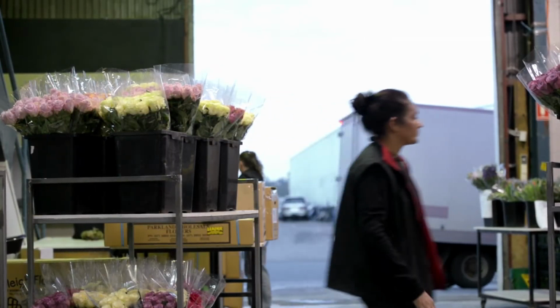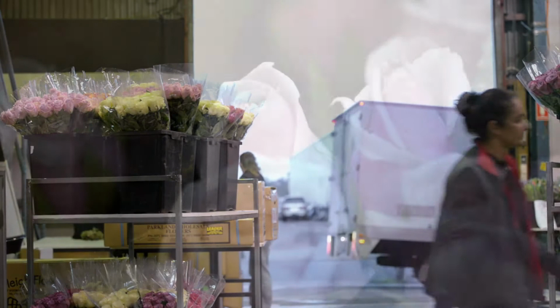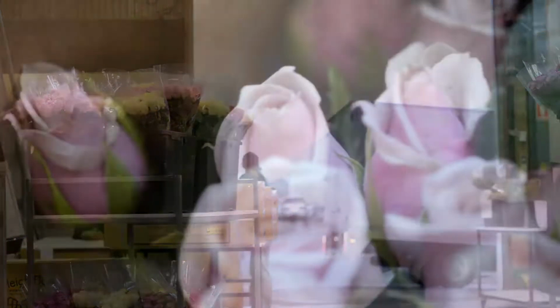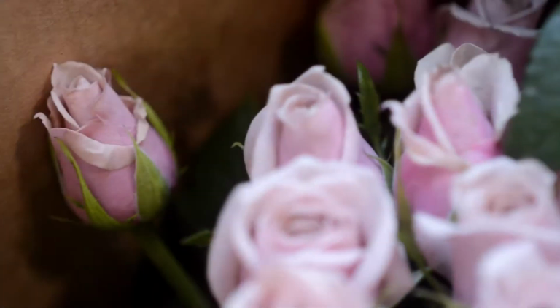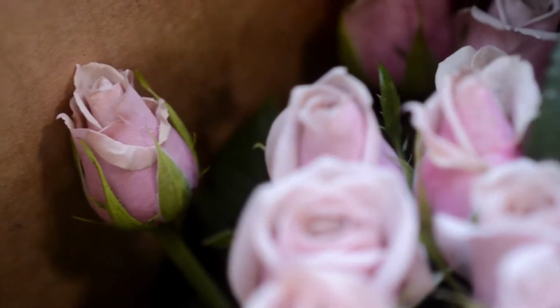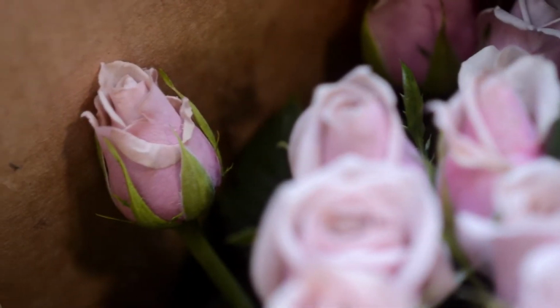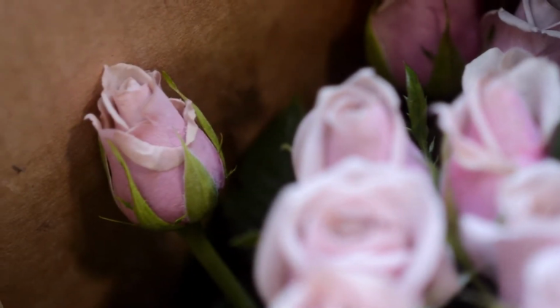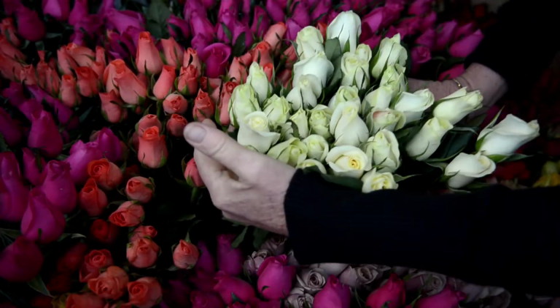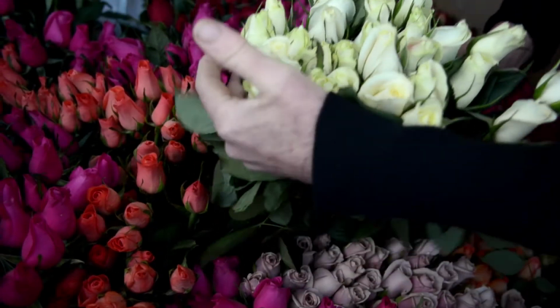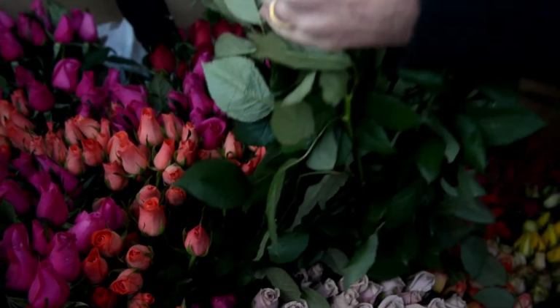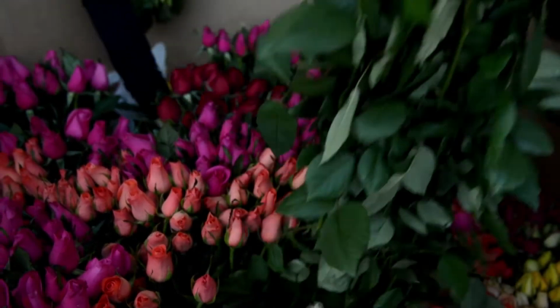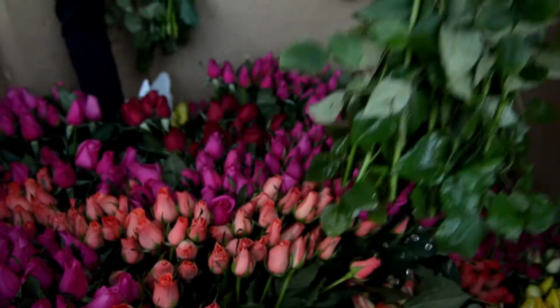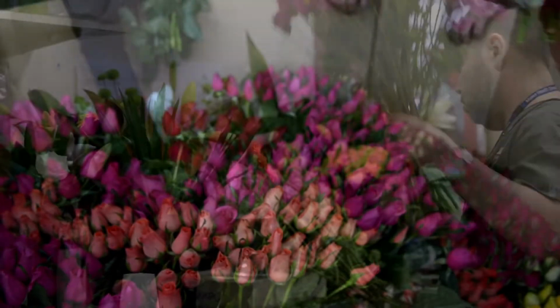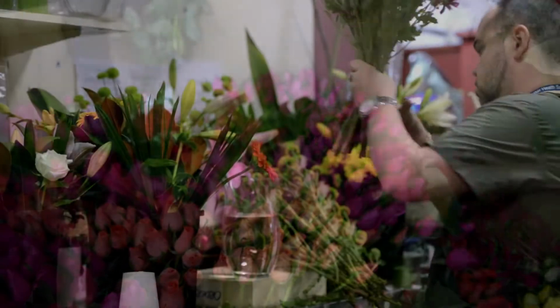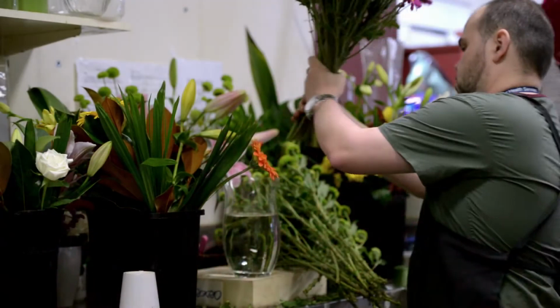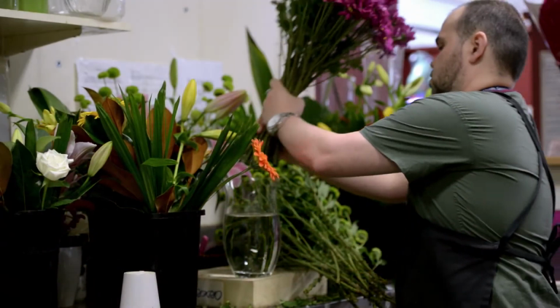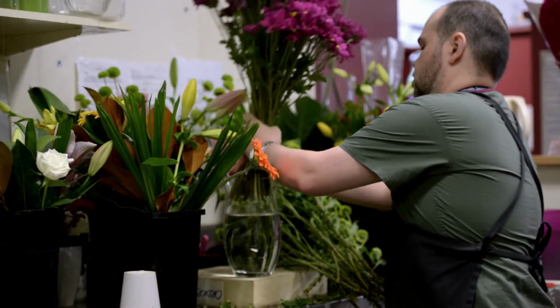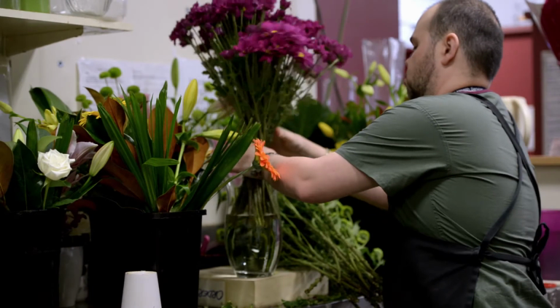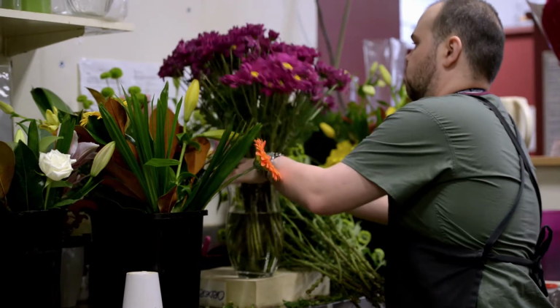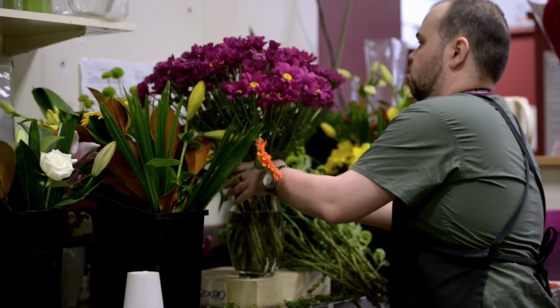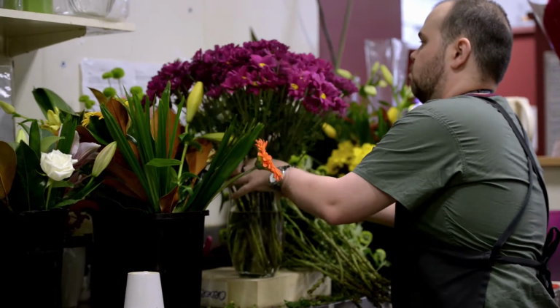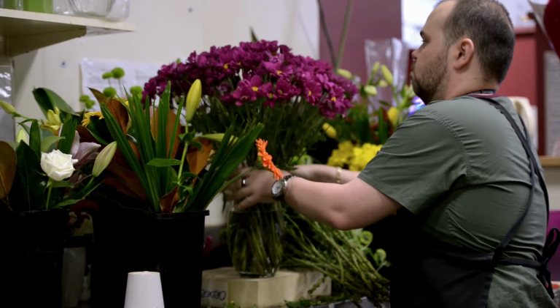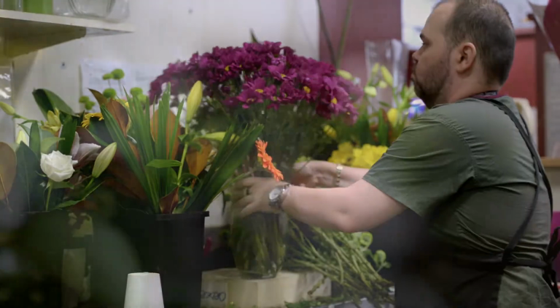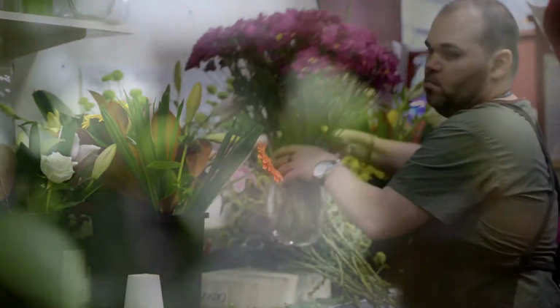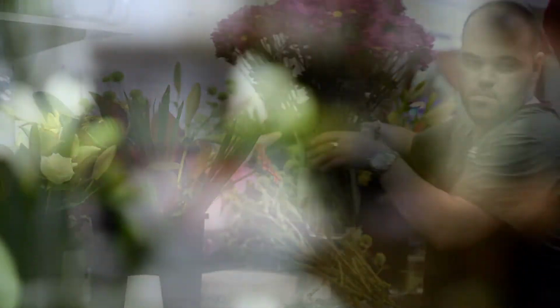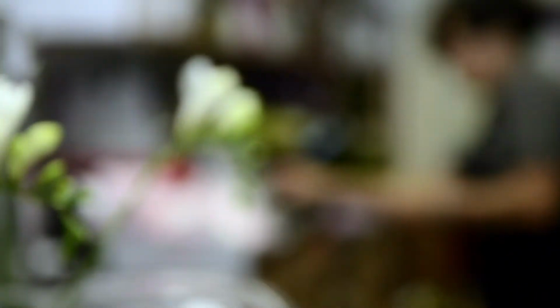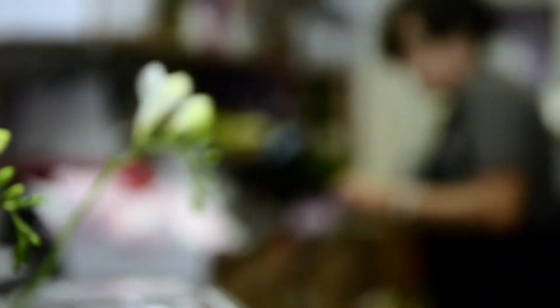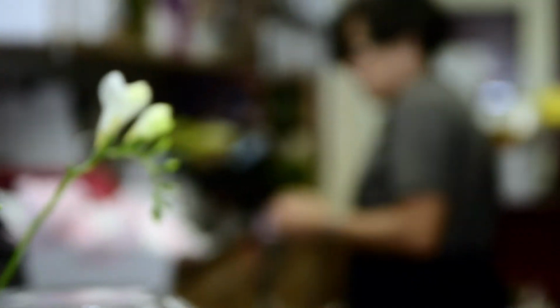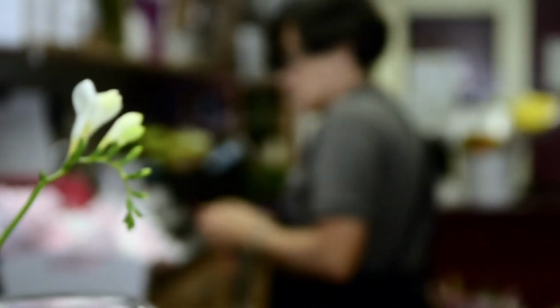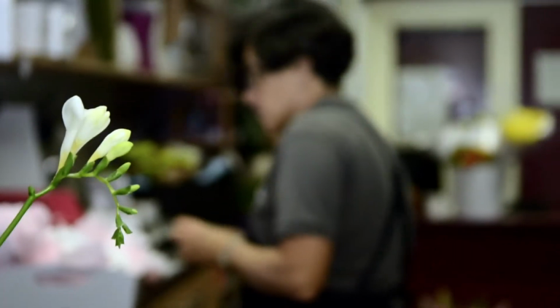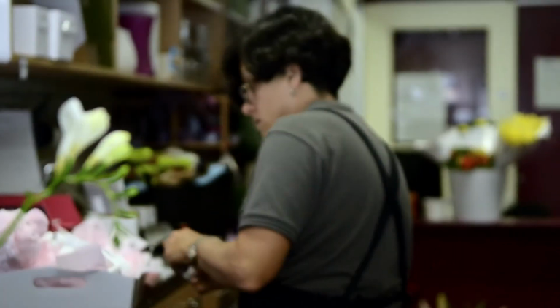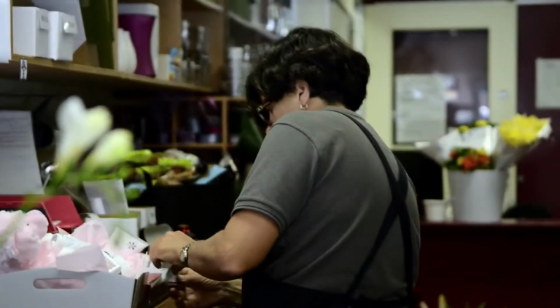Getting the cut flowers from the field to the customer can involve any or all of wholesalers, auctioneers, importers, exporters, florists and retail outlets.